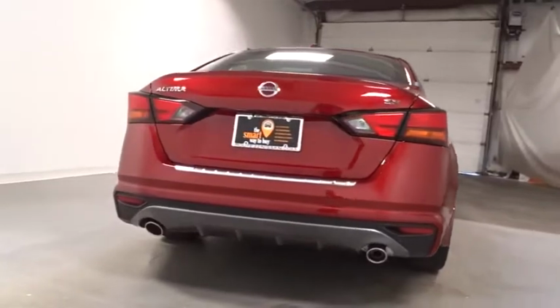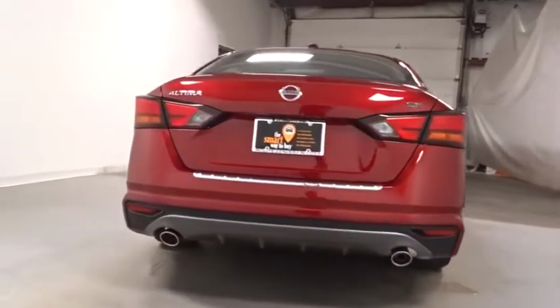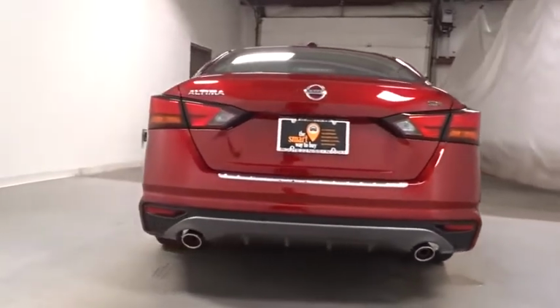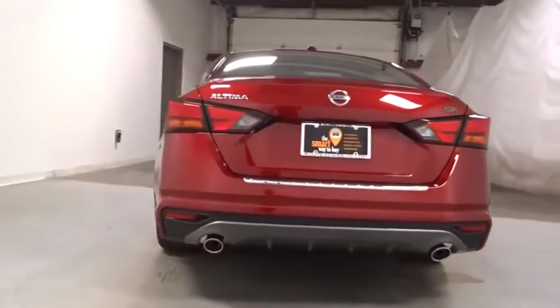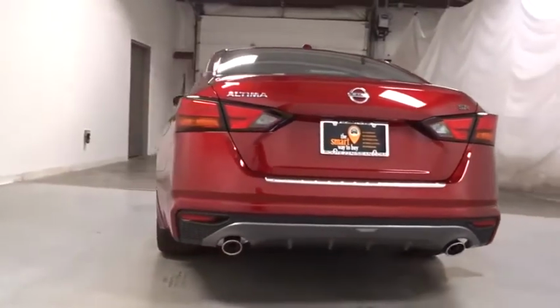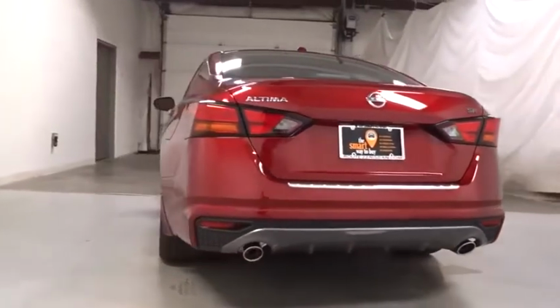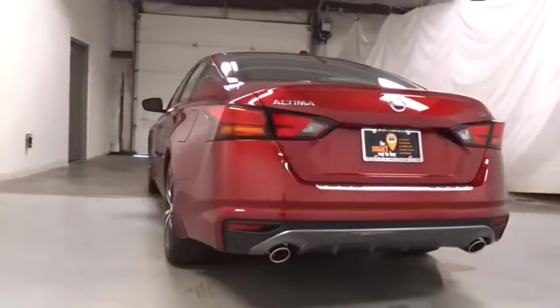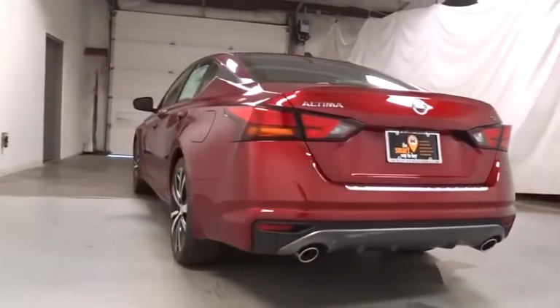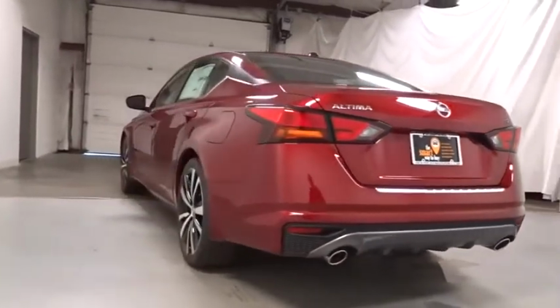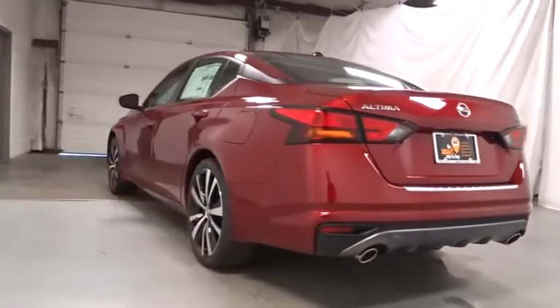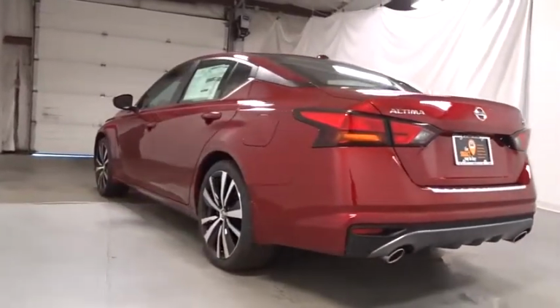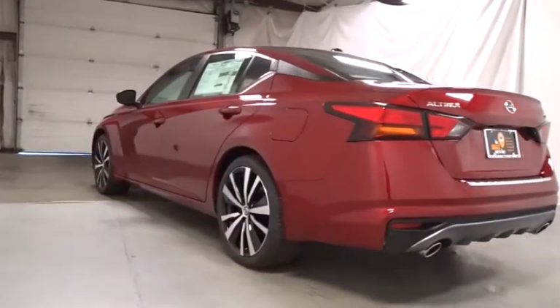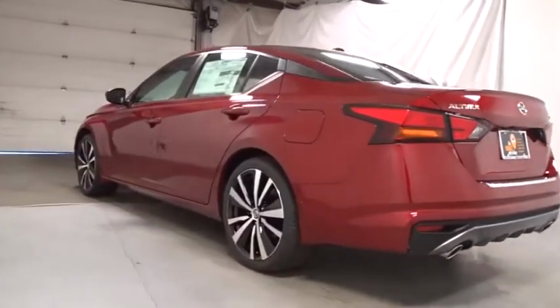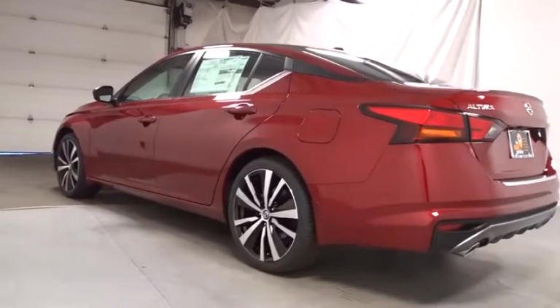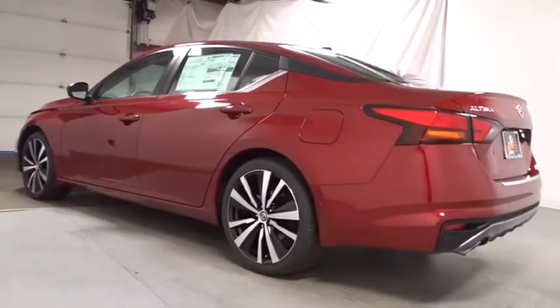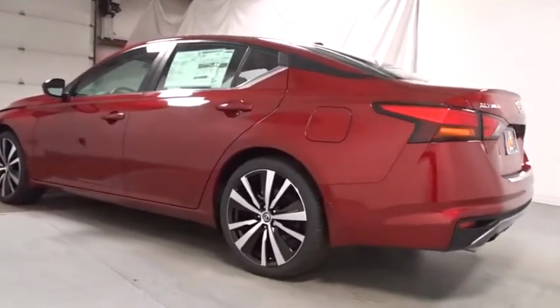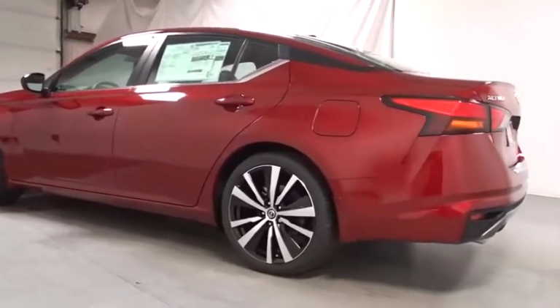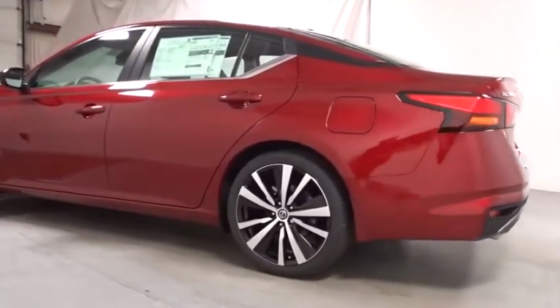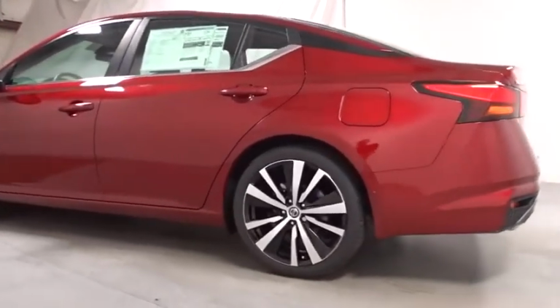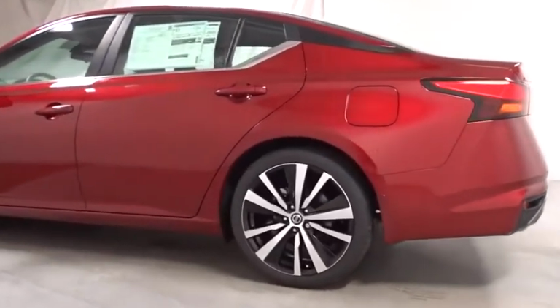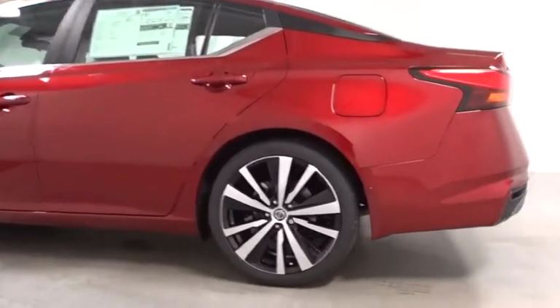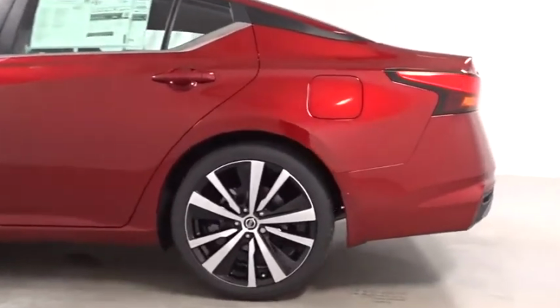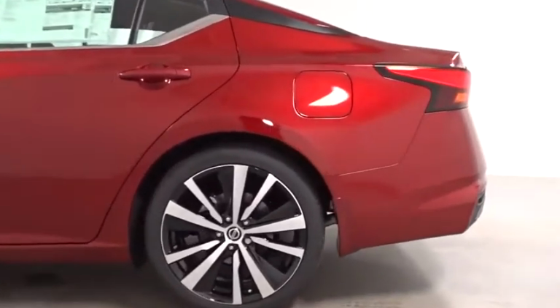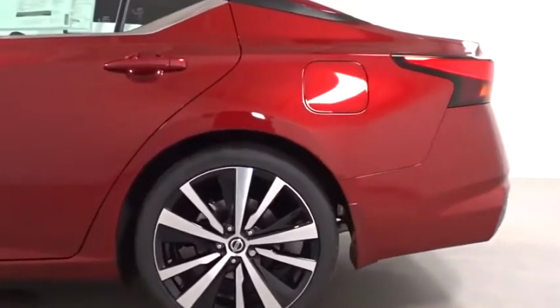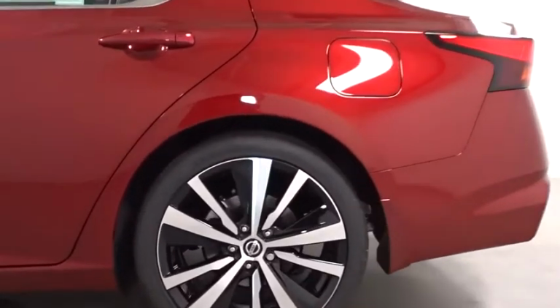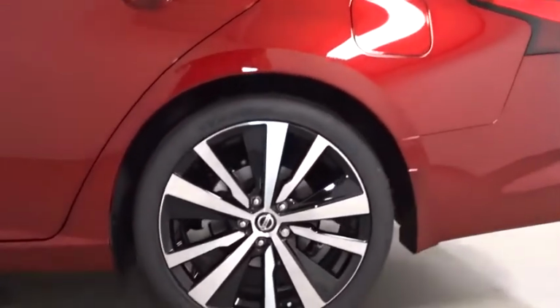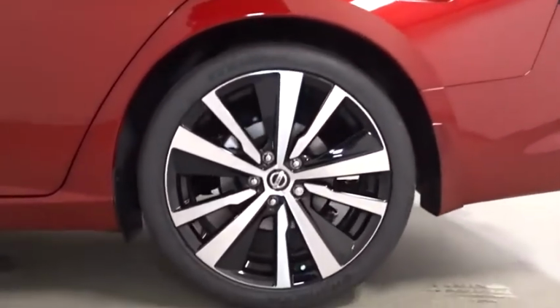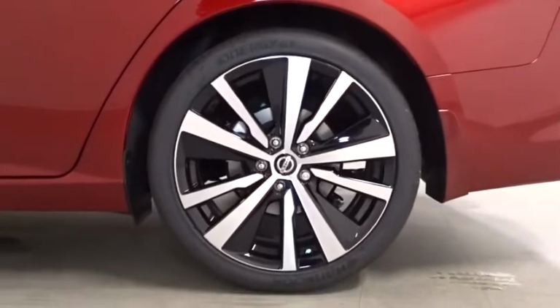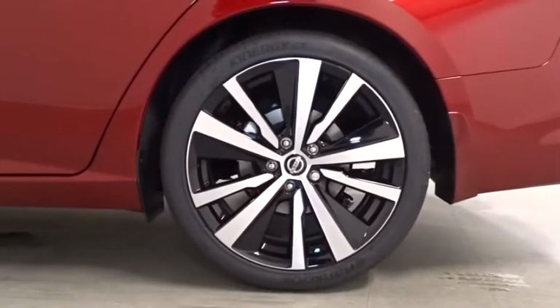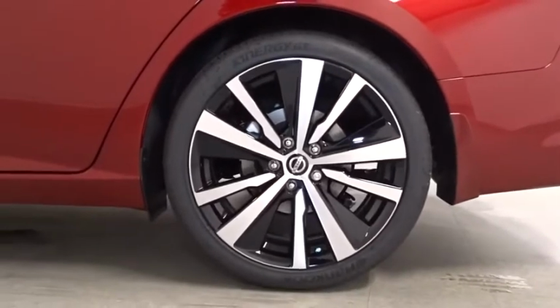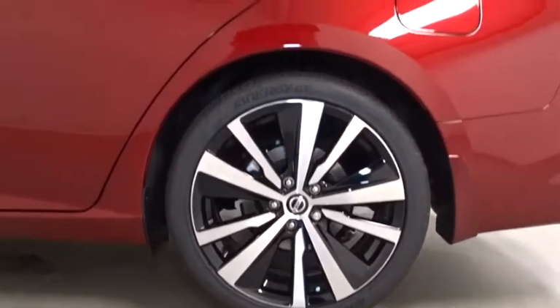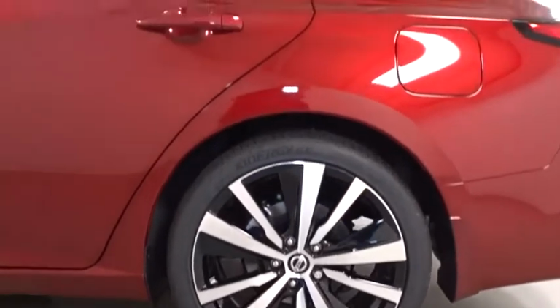This vehicle has less than 100 miles. Here are some of this vehicle's great options: lane departure warning, keyless entry, front wheel drive, electronic stability control, clock, trip computer.